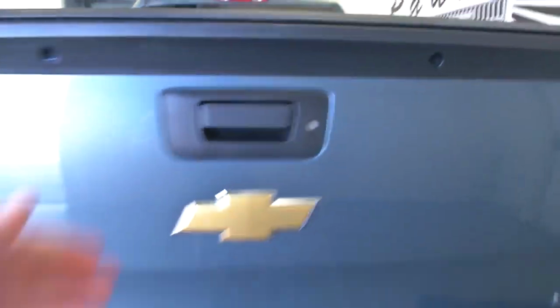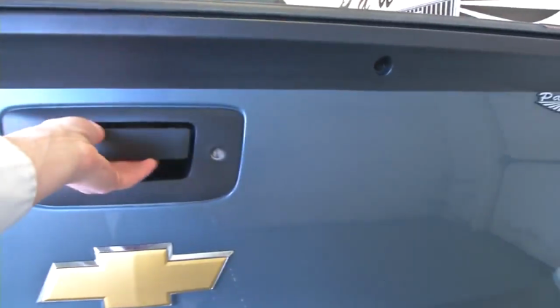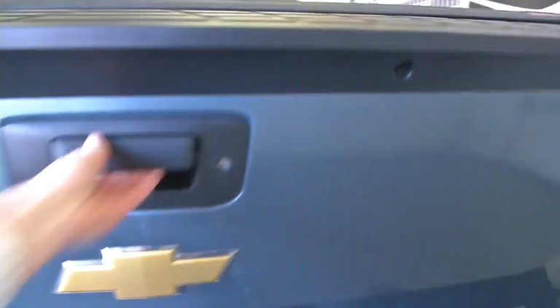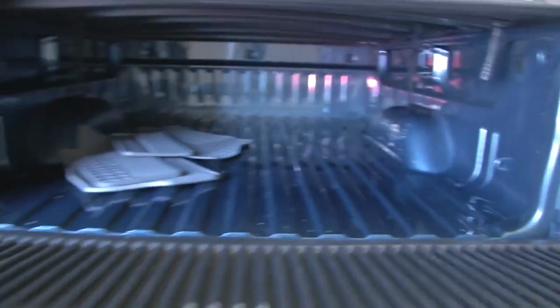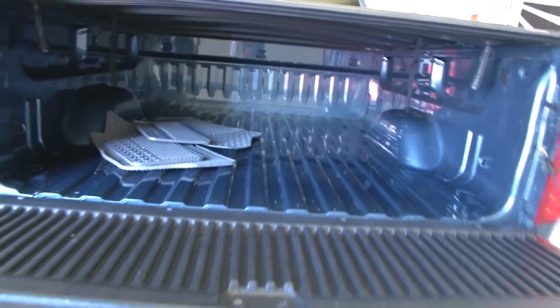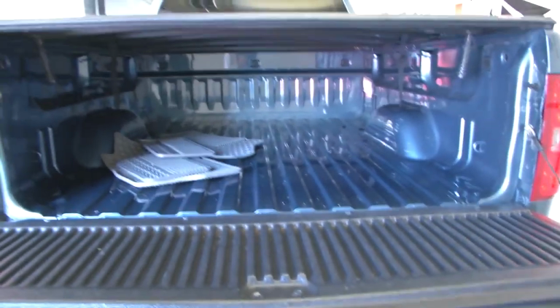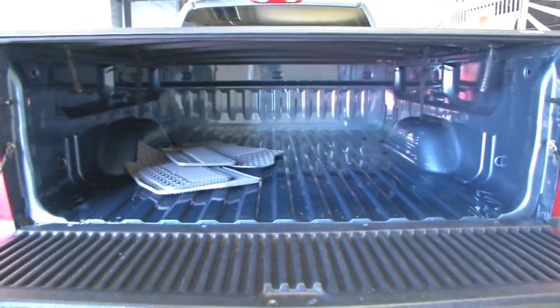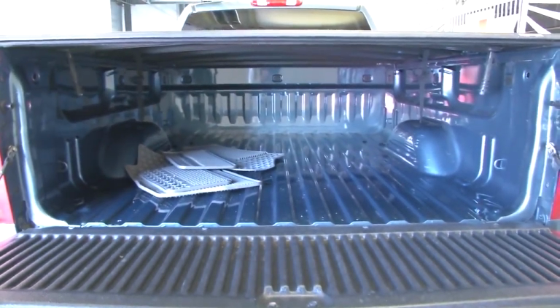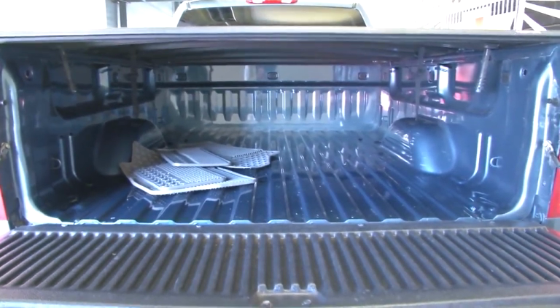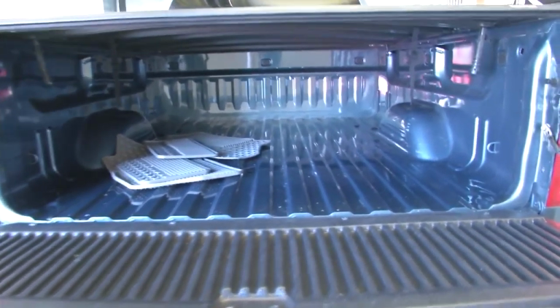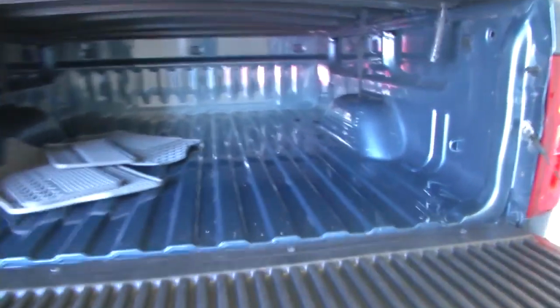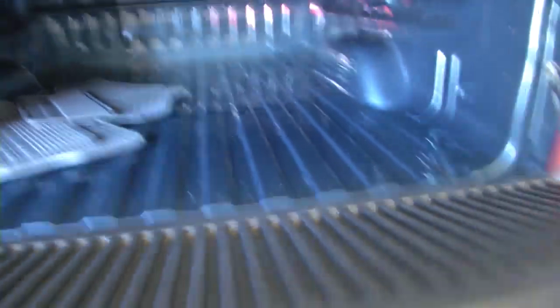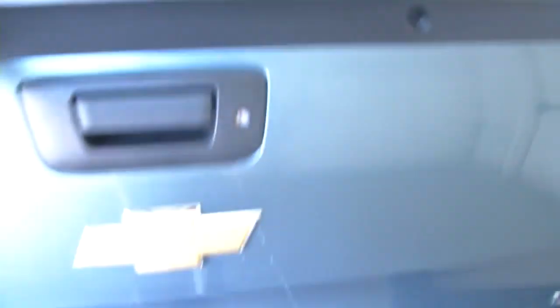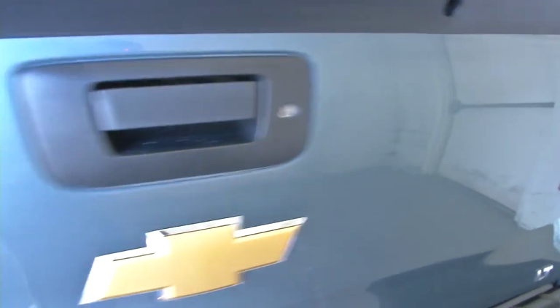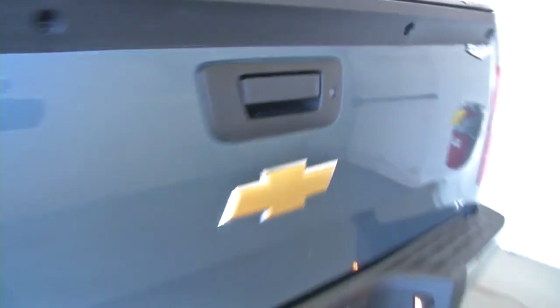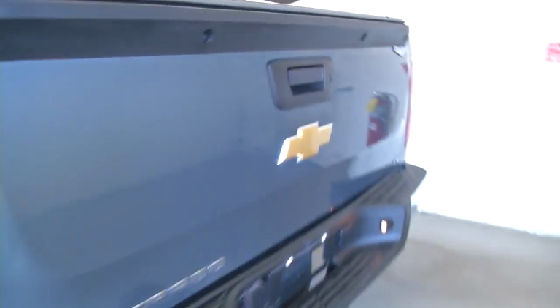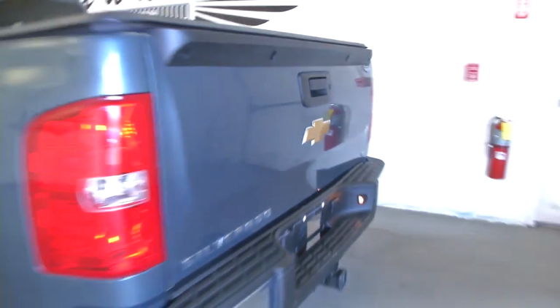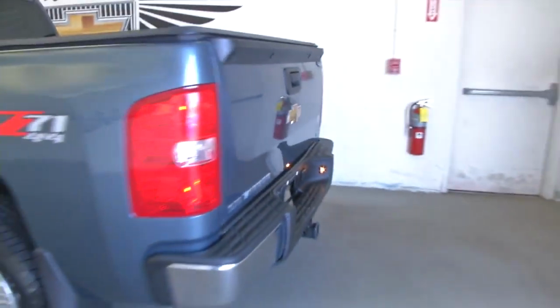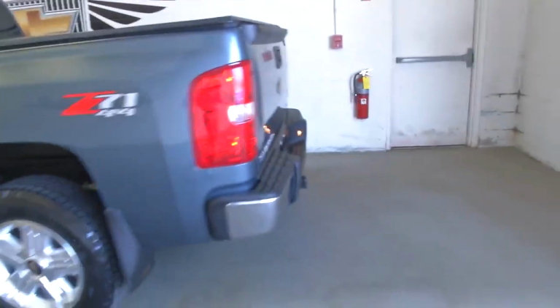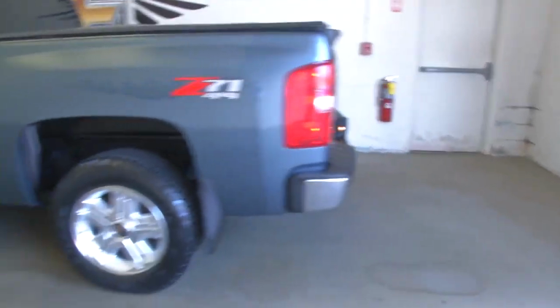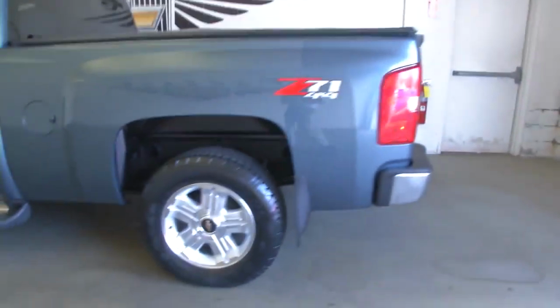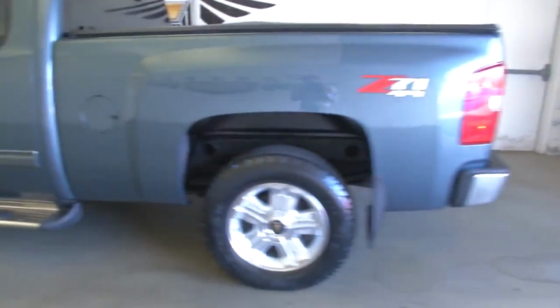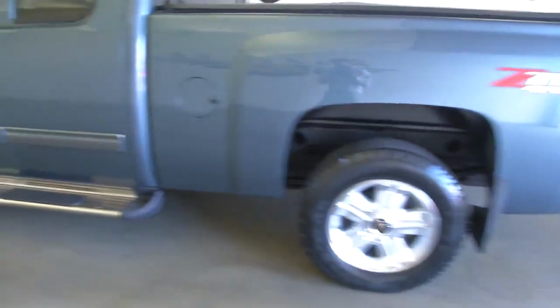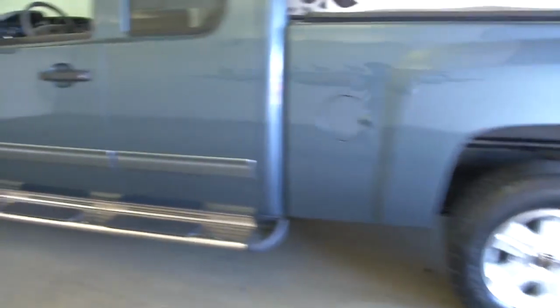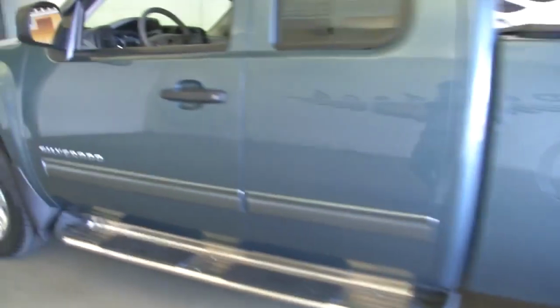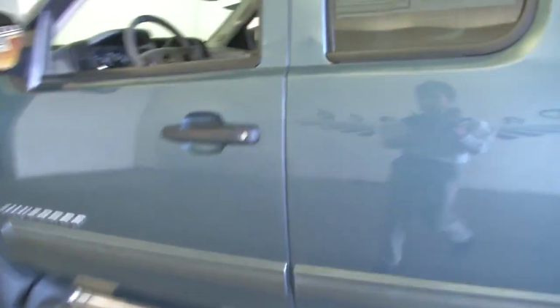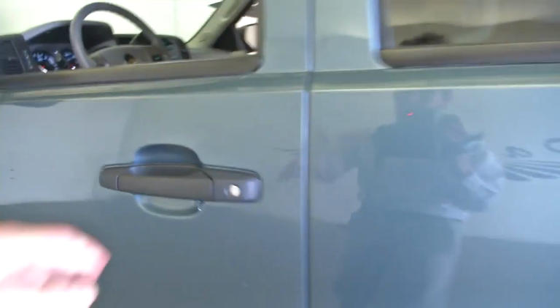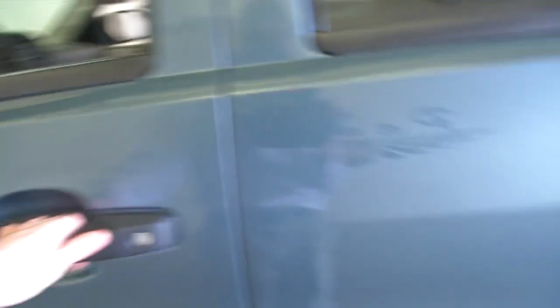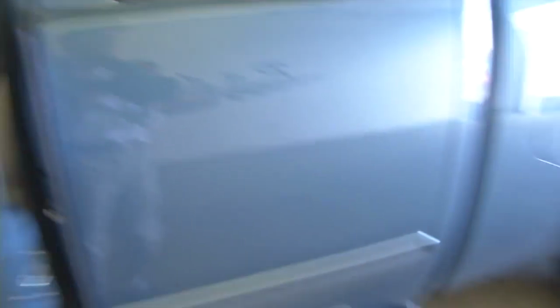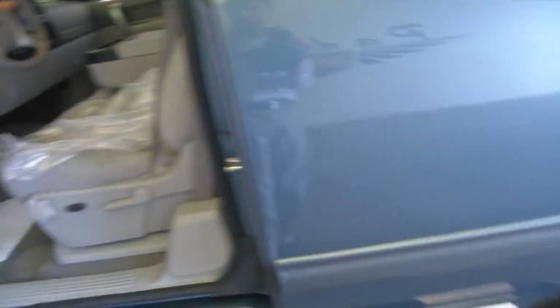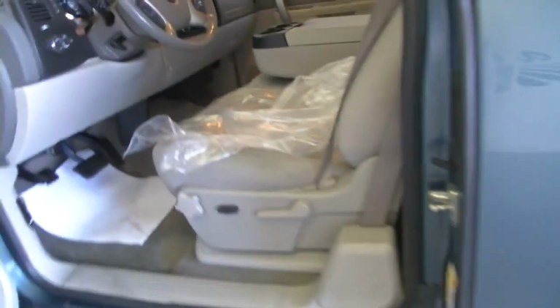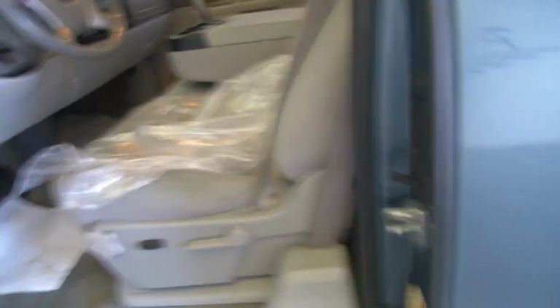In this video walk-around, we're simply going to start at the back of the vehicle and work our way to the front, to help you see the true condition of this Silverado. You can see it's got the tonneau cover, the Z71 Sport Package, the wide chrome step assist, and a gray cloth interior.